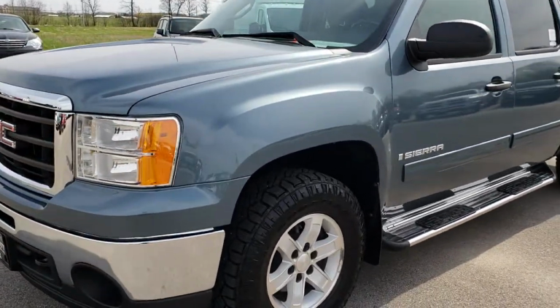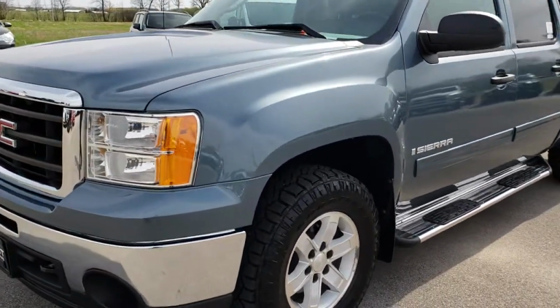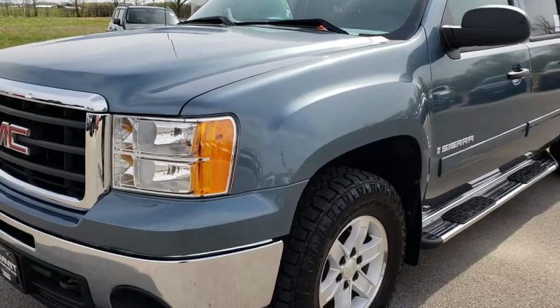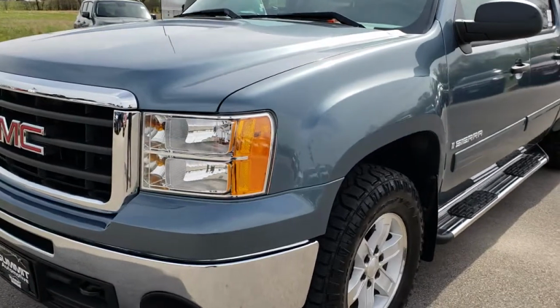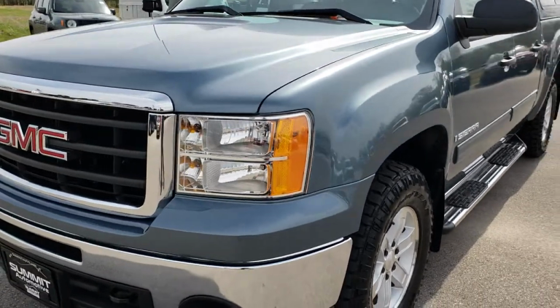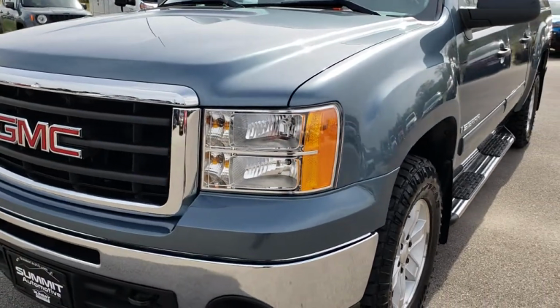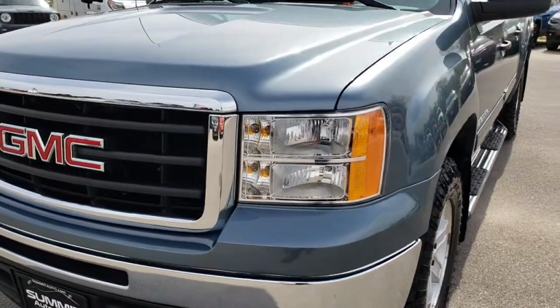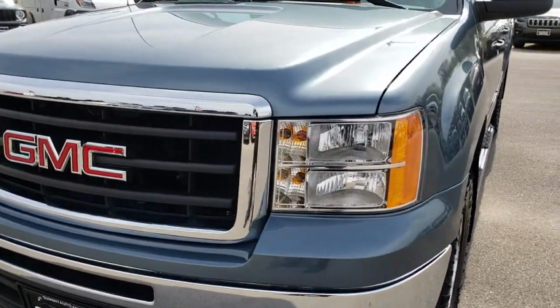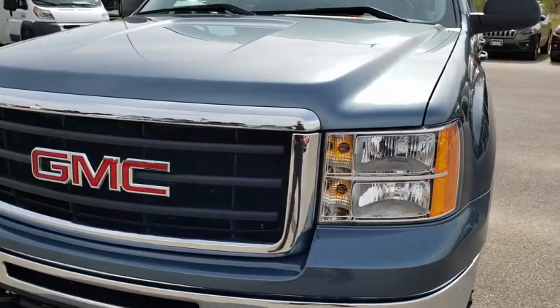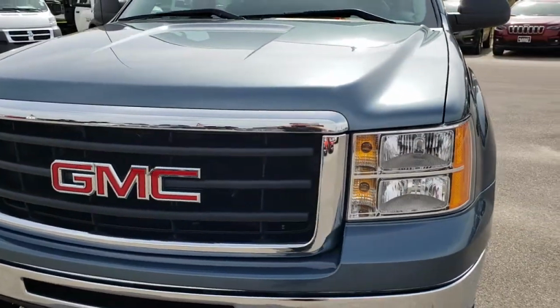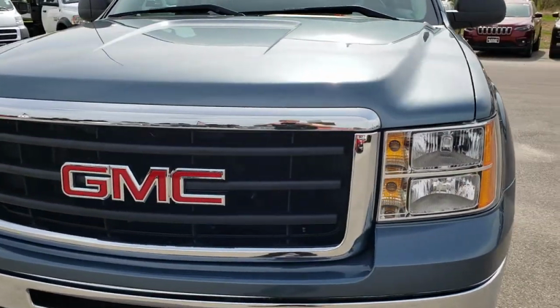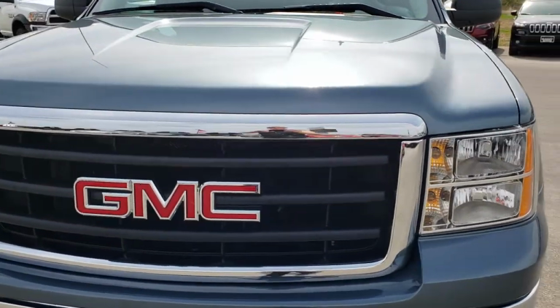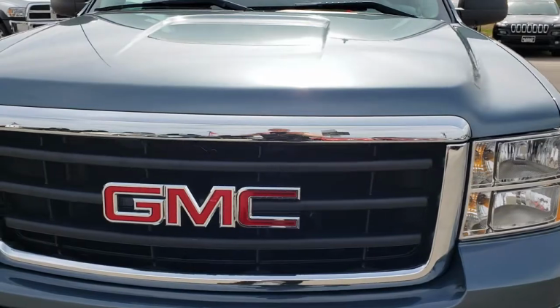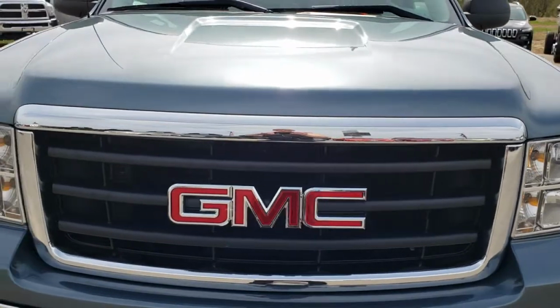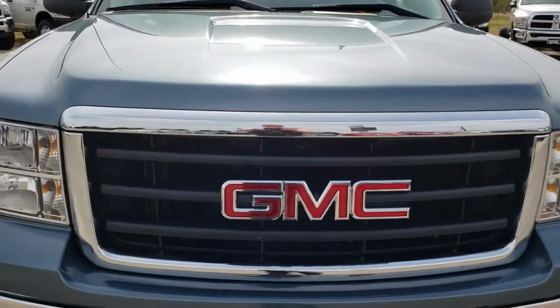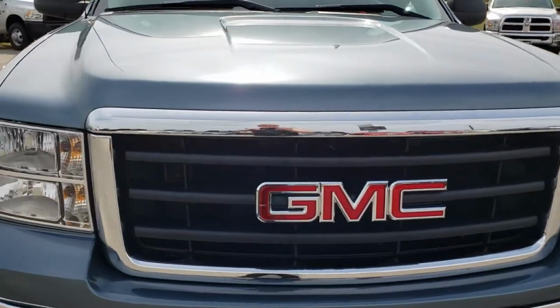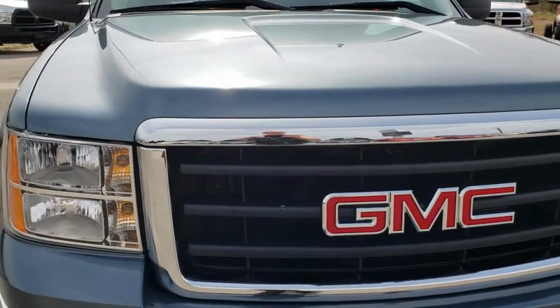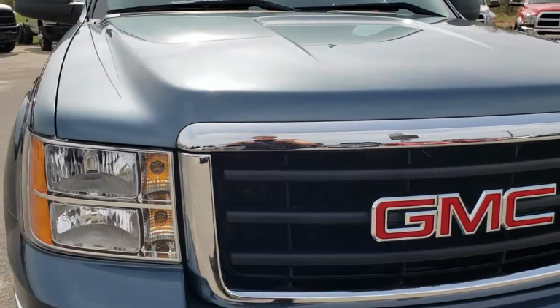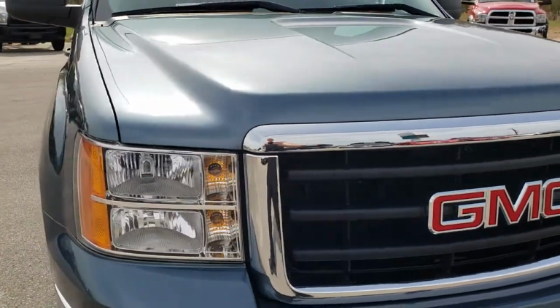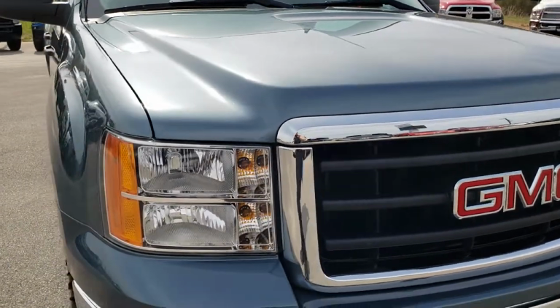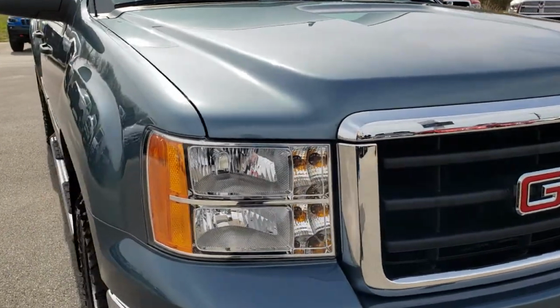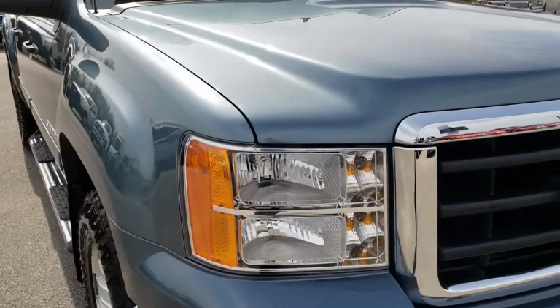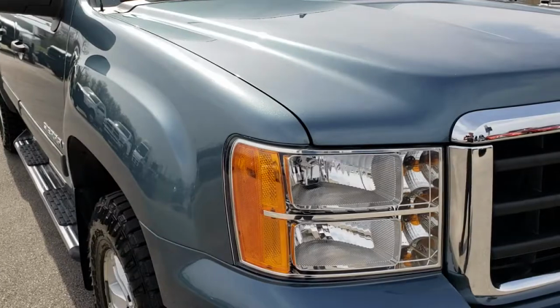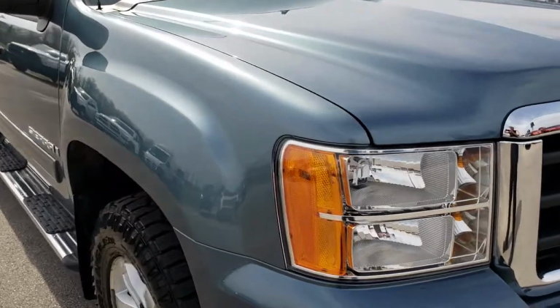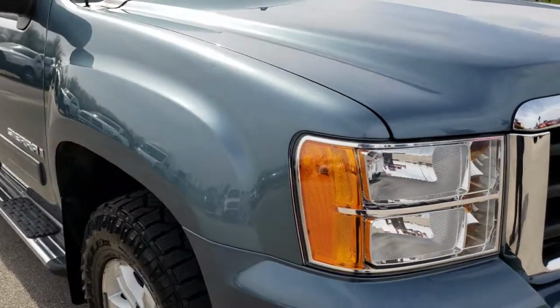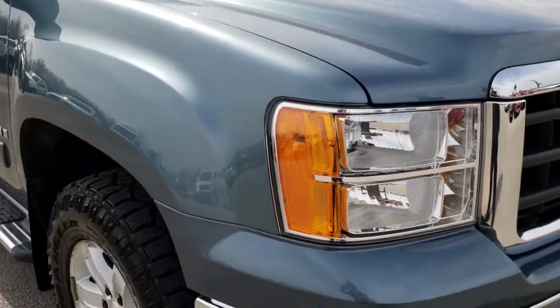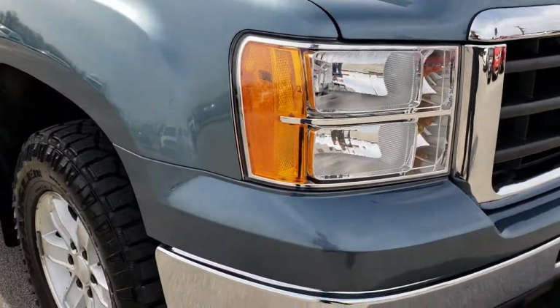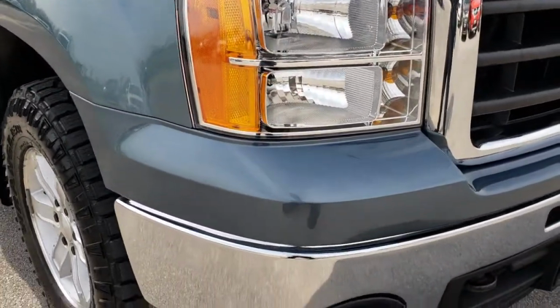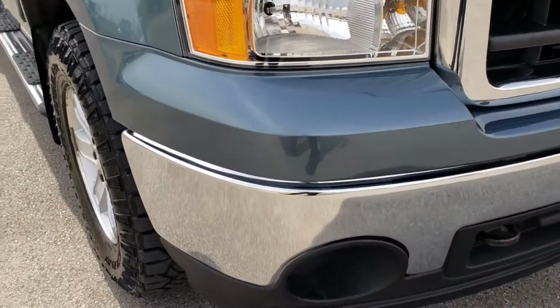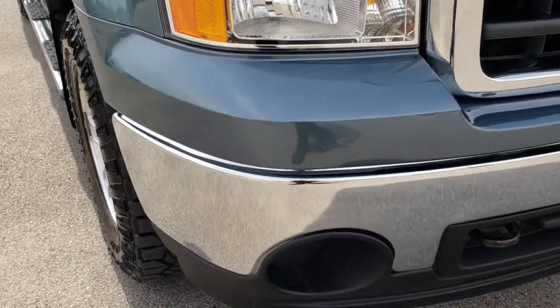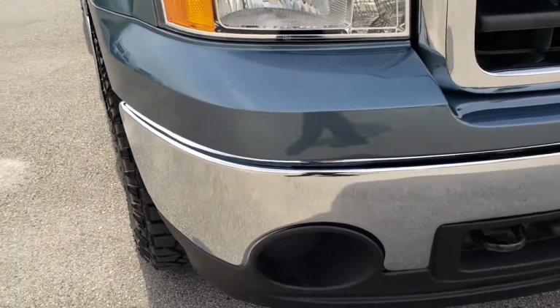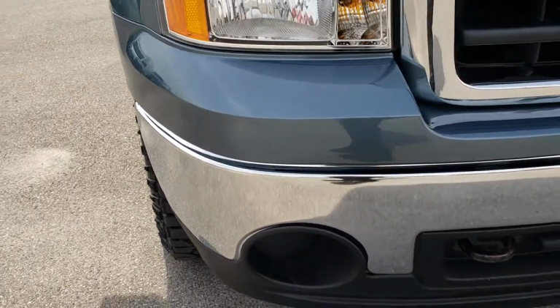Today we are checking out this extremely clean 2009 GMC Sierra 1500 crew cab short box. This truck has the 5.3 liter V8 motor. From this HD video you will be able to tell that this truck, for the age and miles, is in really nice shape.